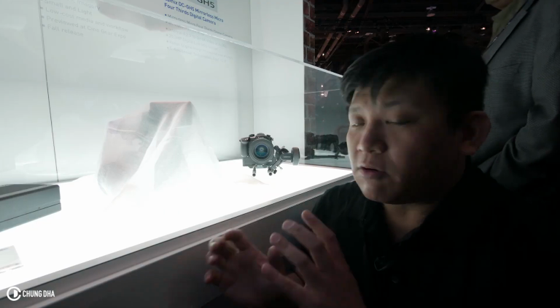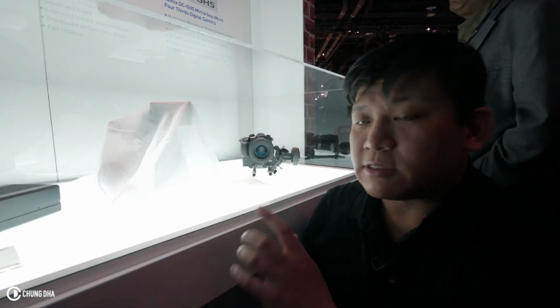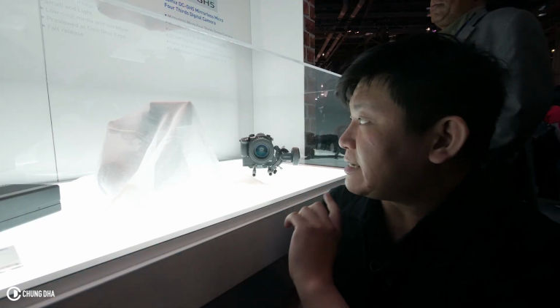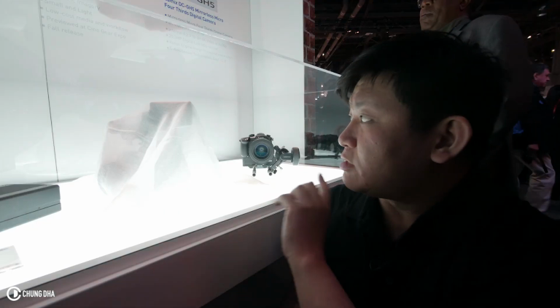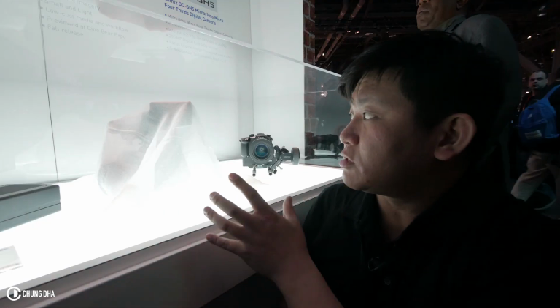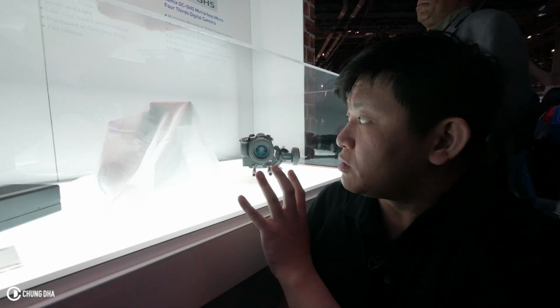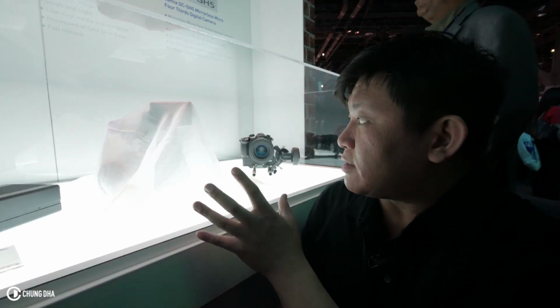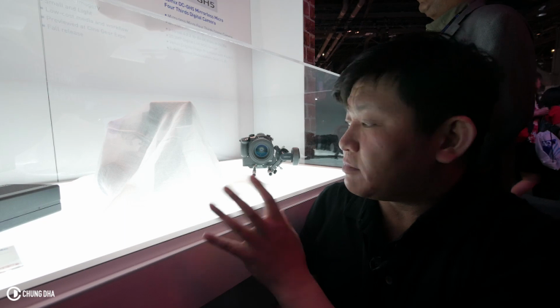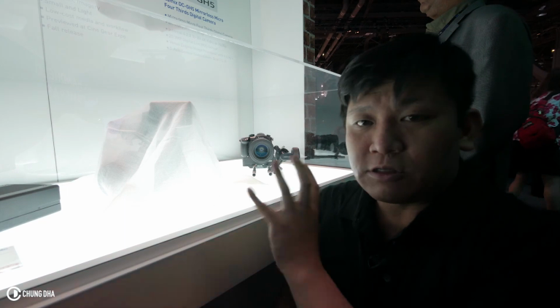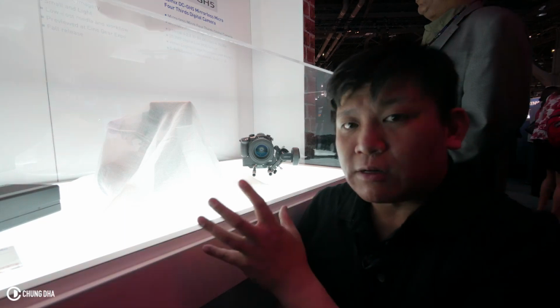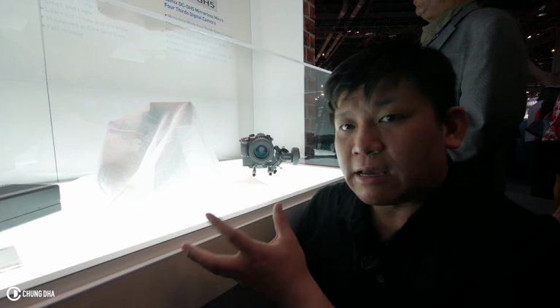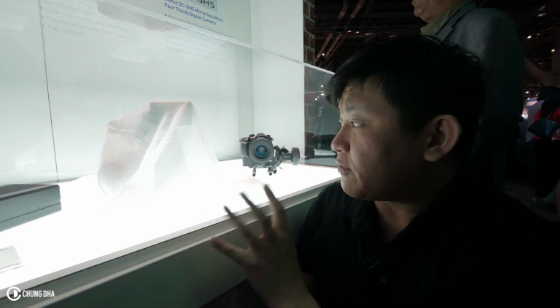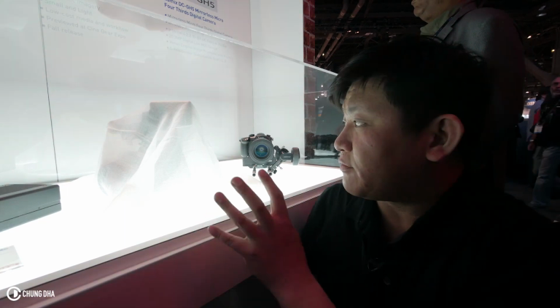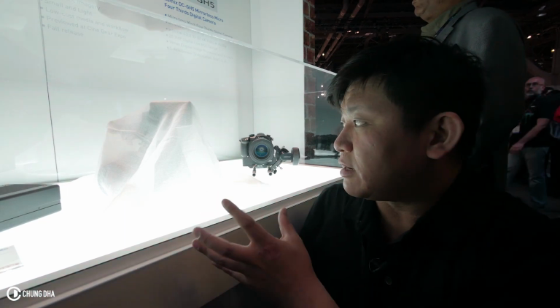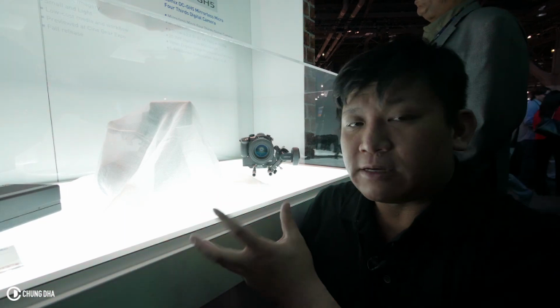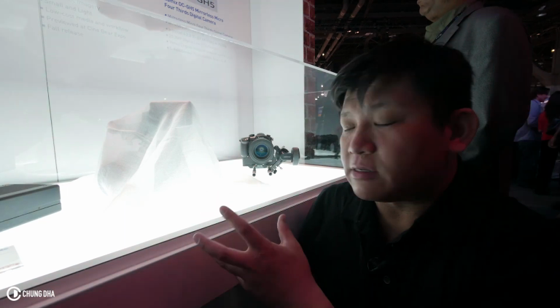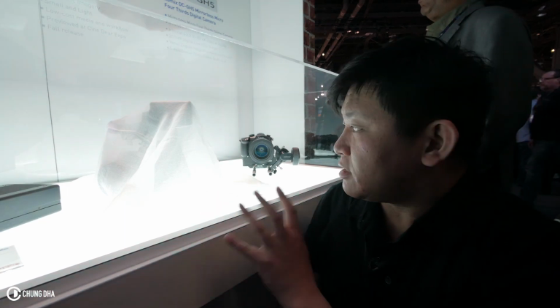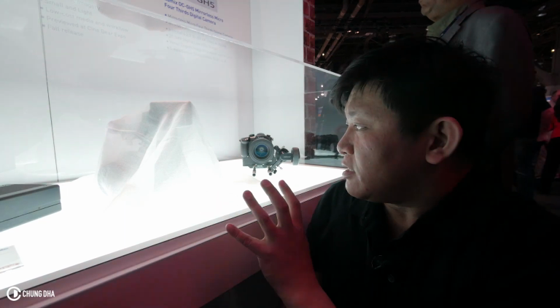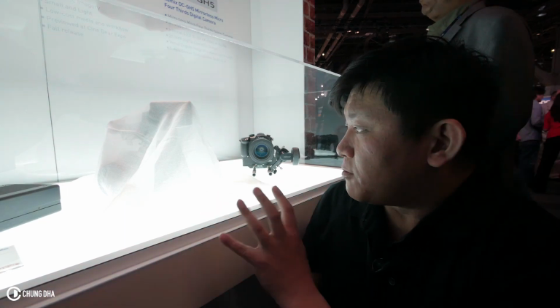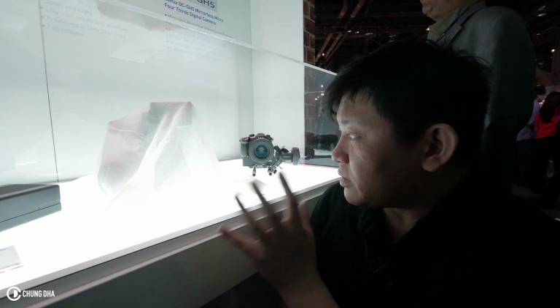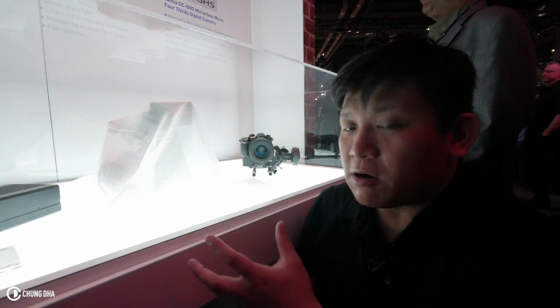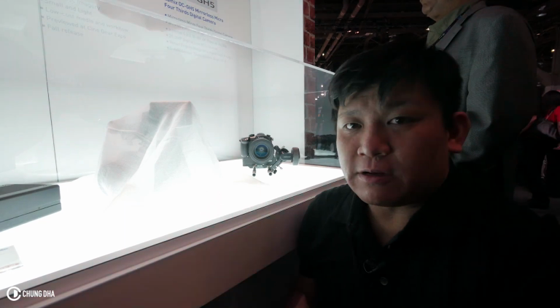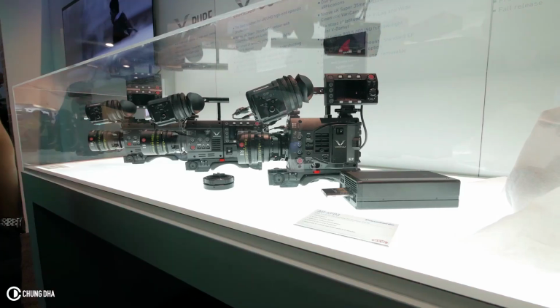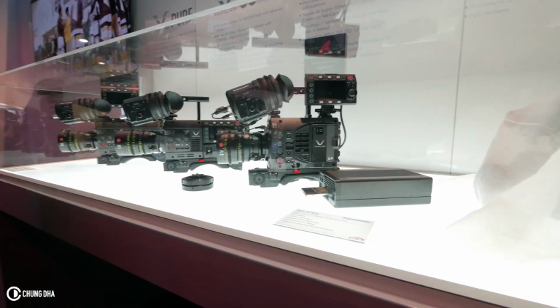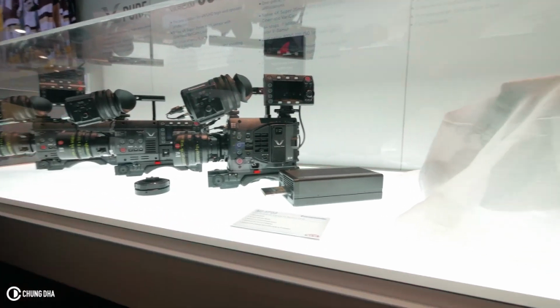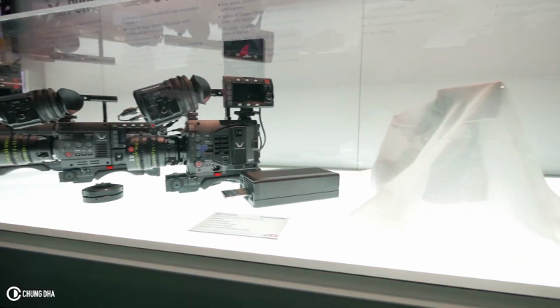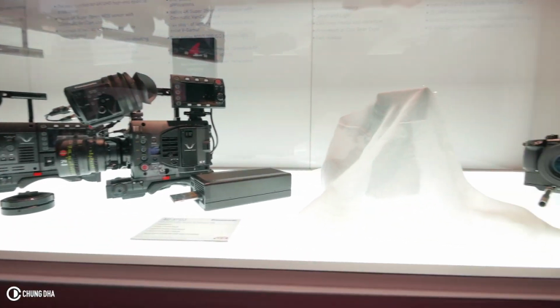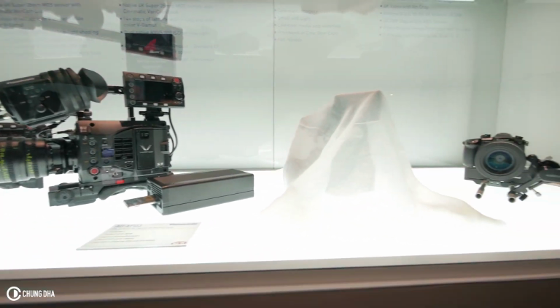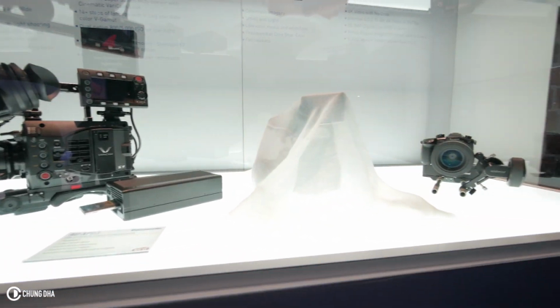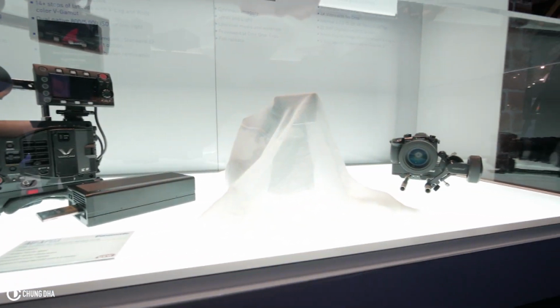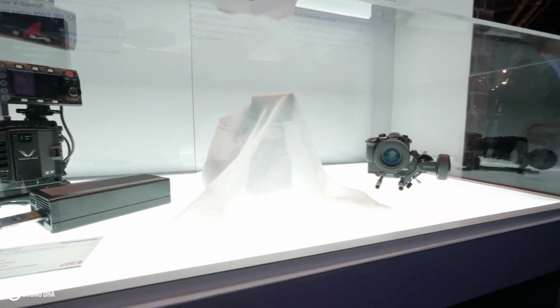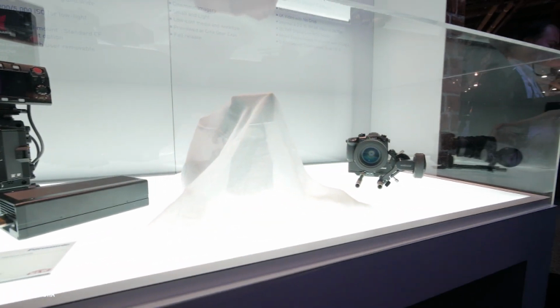Overall size, it looks quite similar to something like an FS5 or a C300. Hopefully this will be the camera to get this year.